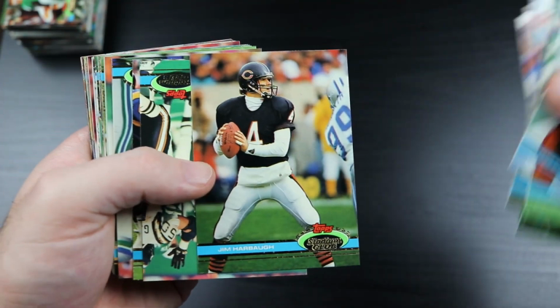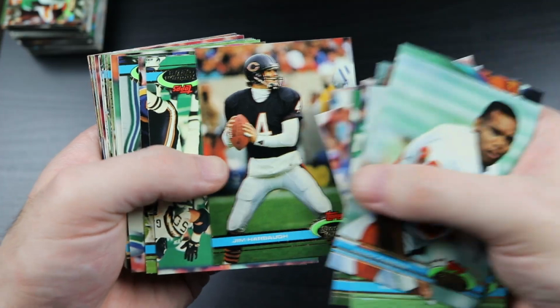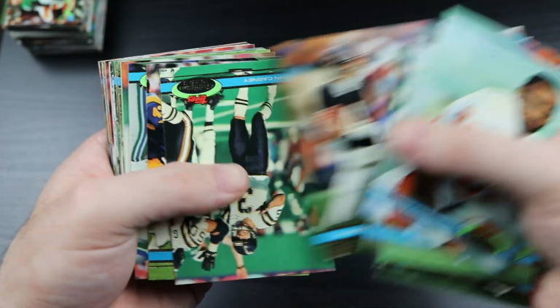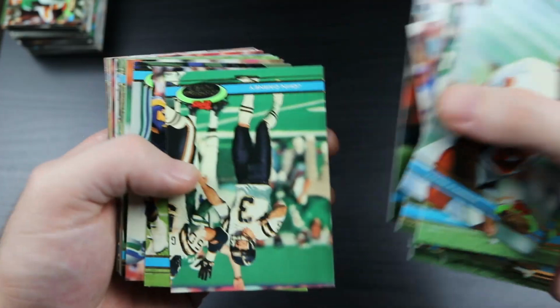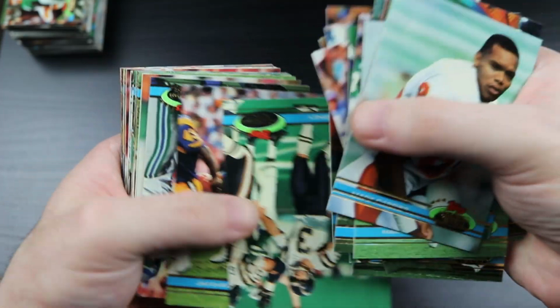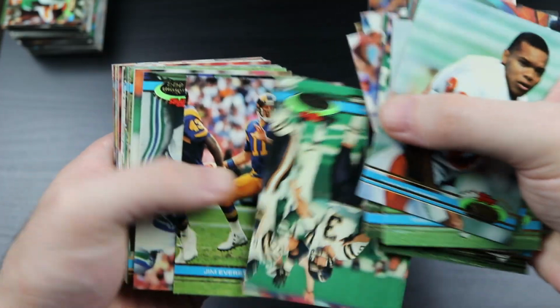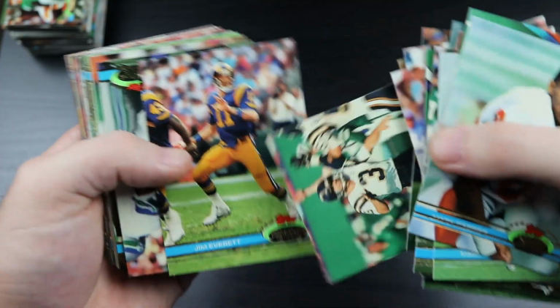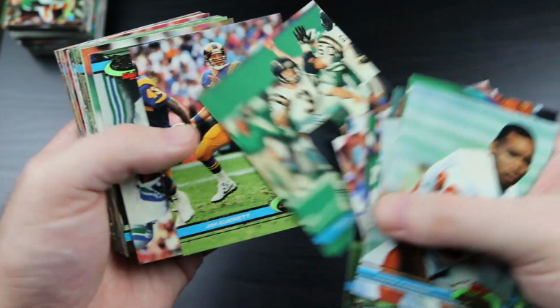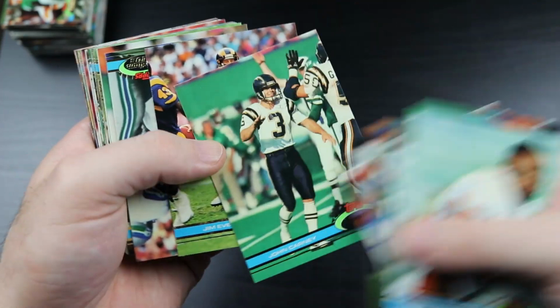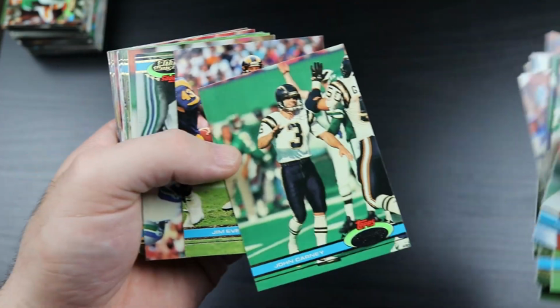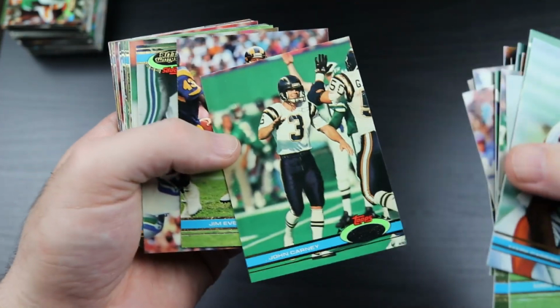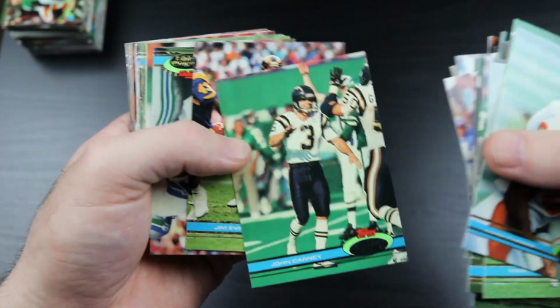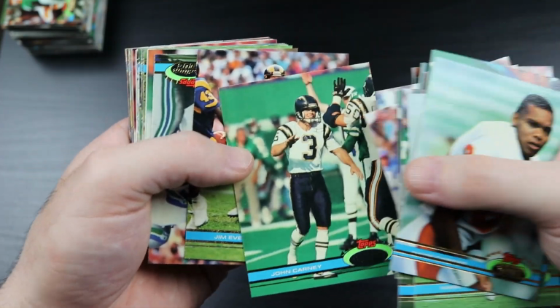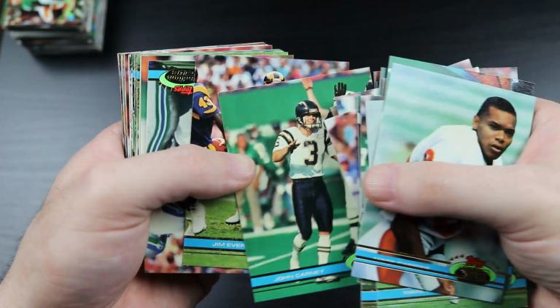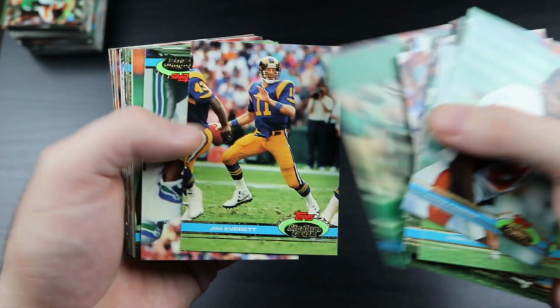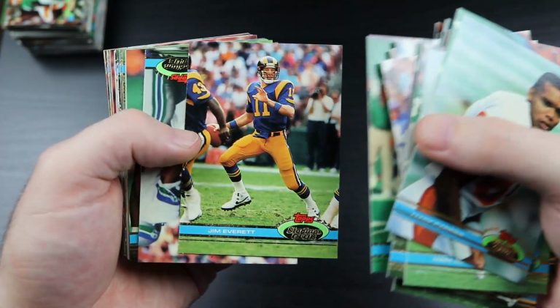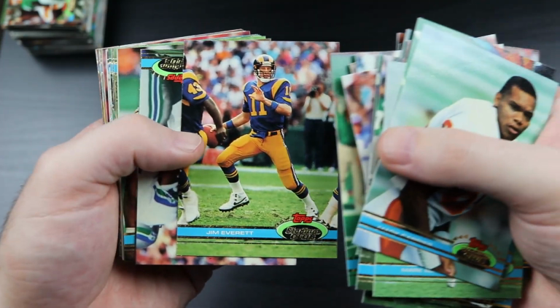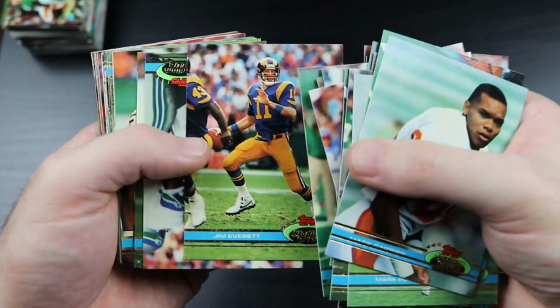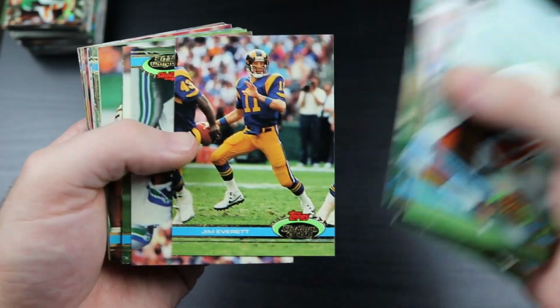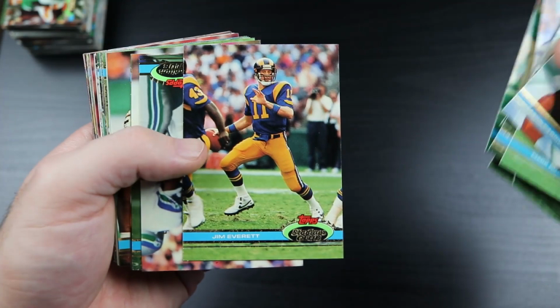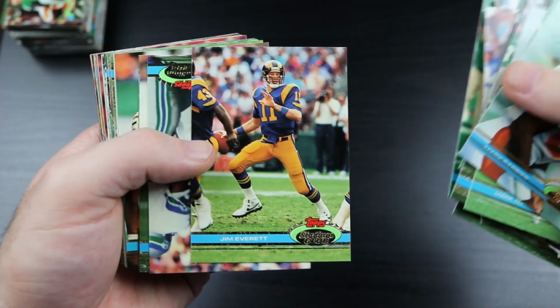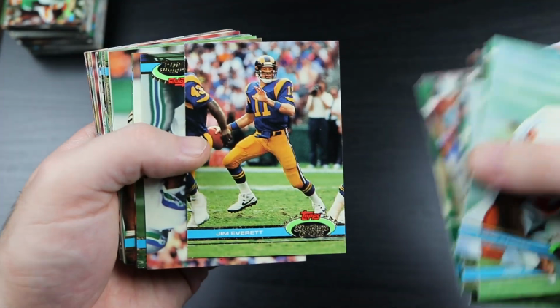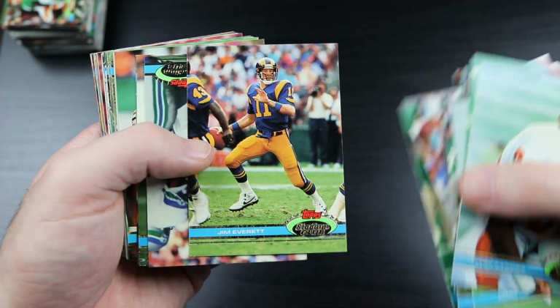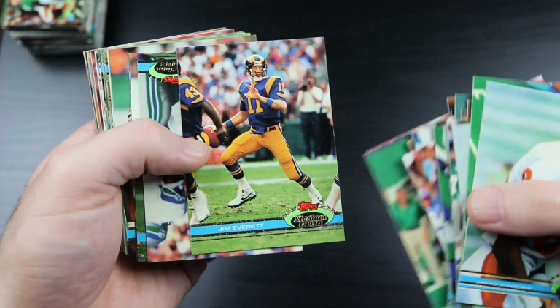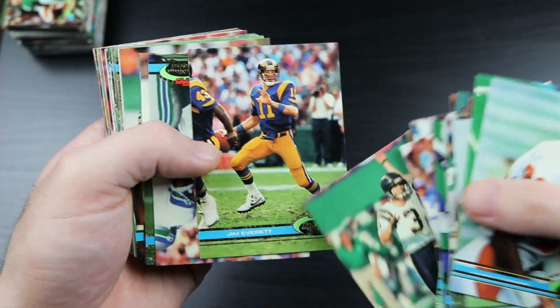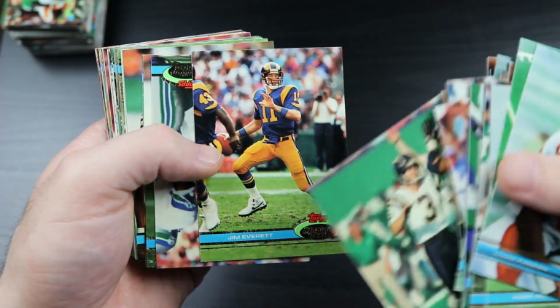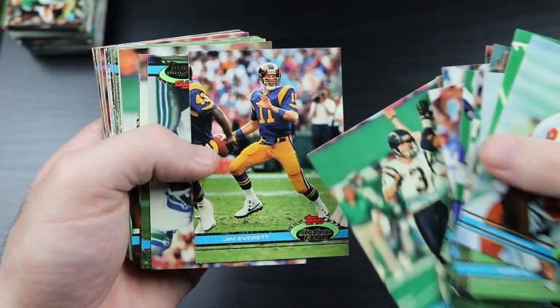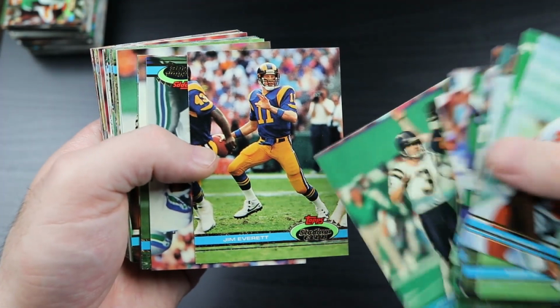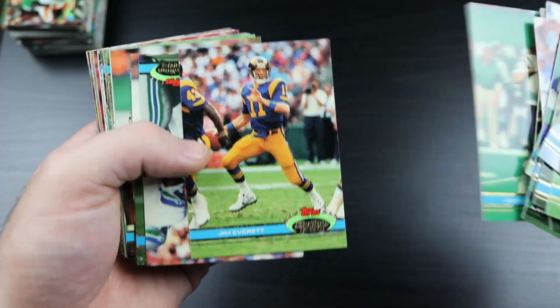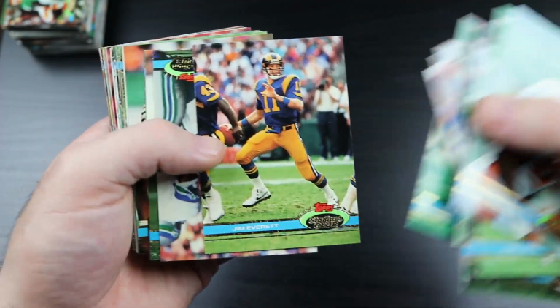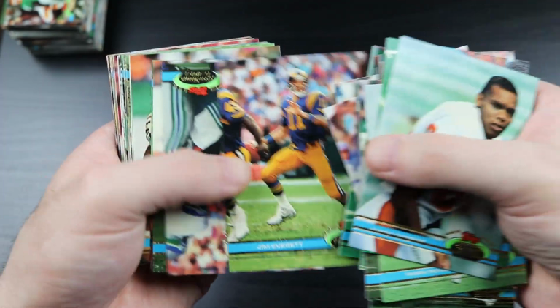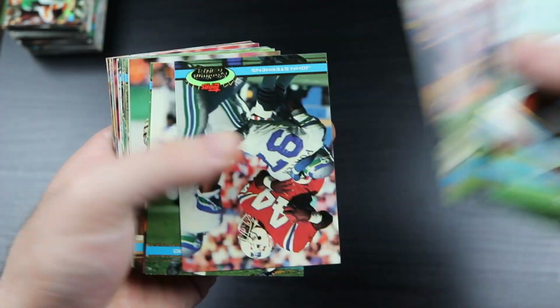Jim Harbaugh. Jim Everett - don't tell Jim Rome I got a Jim Everett card.